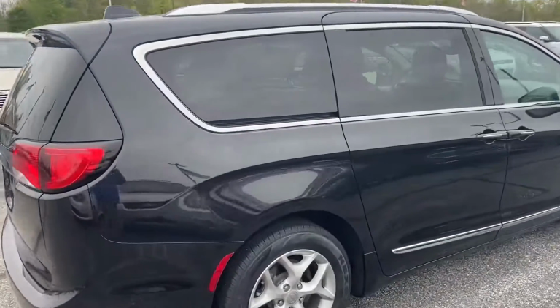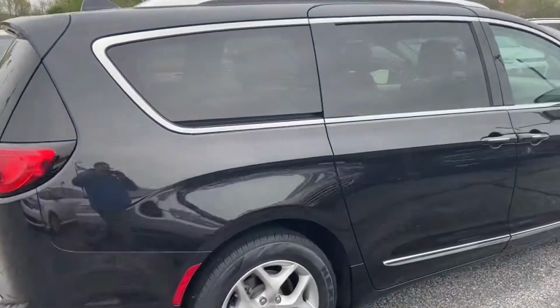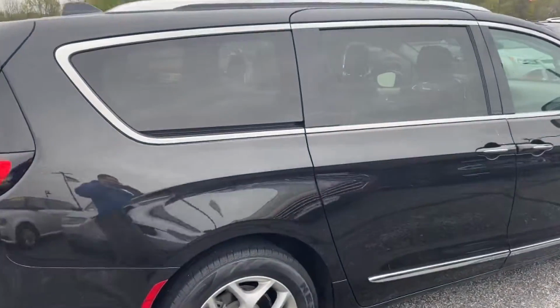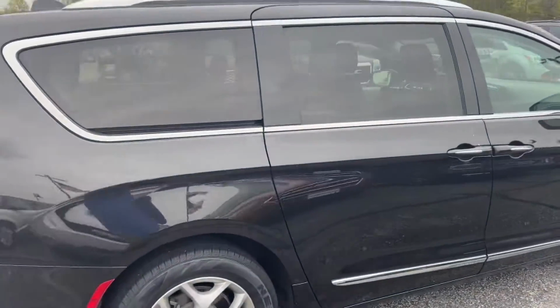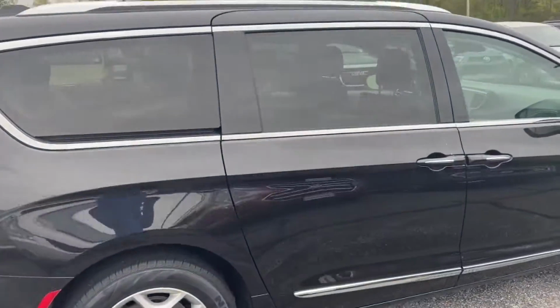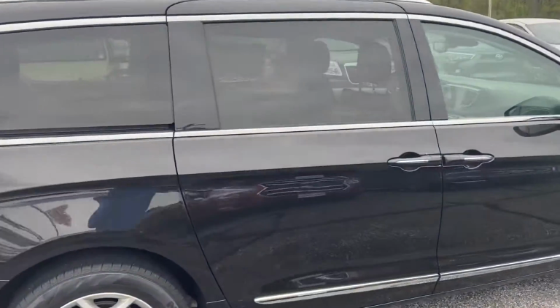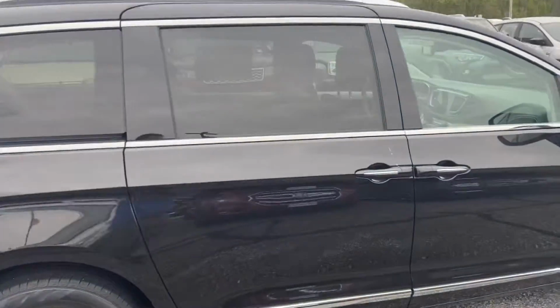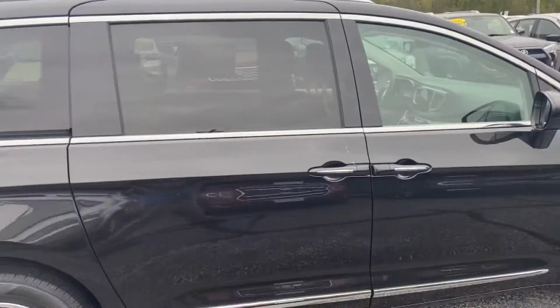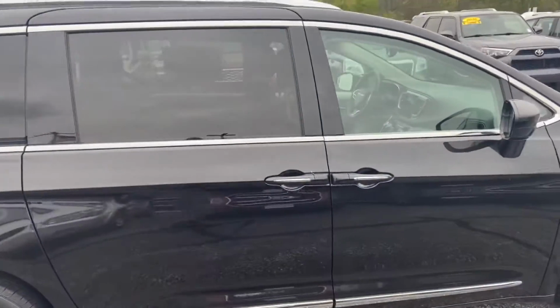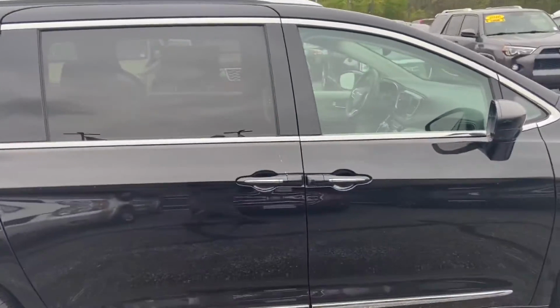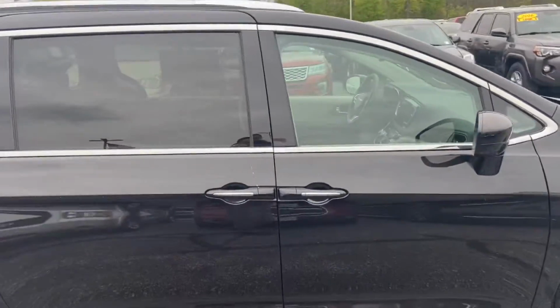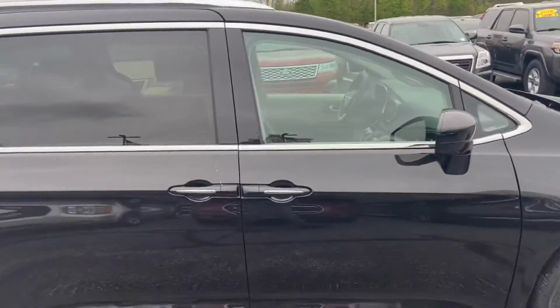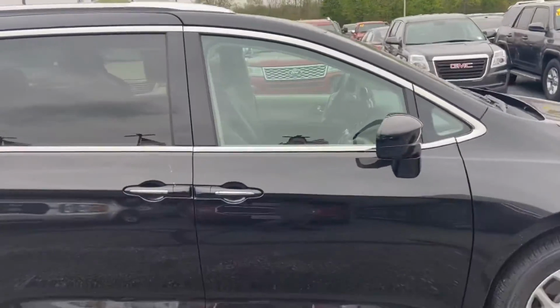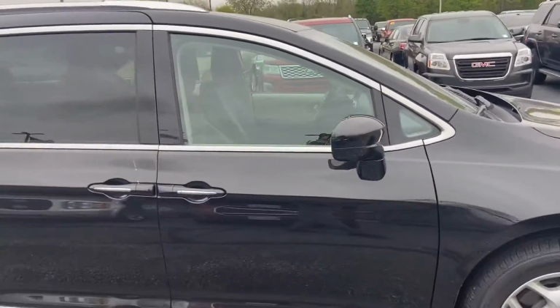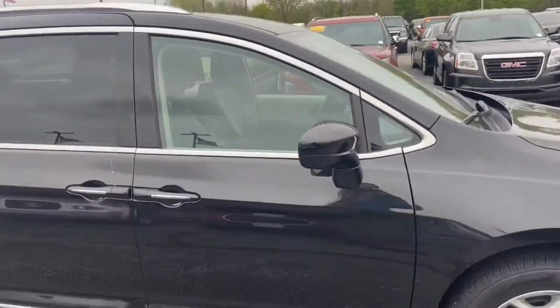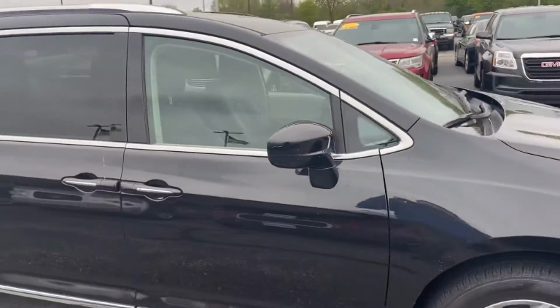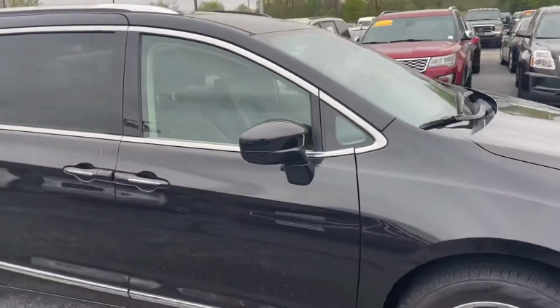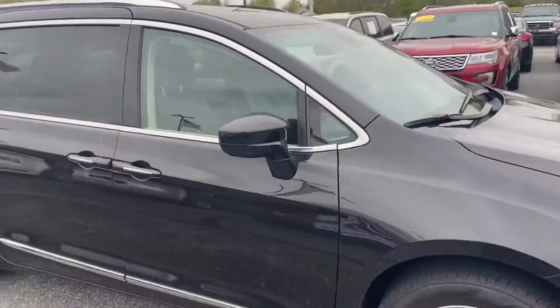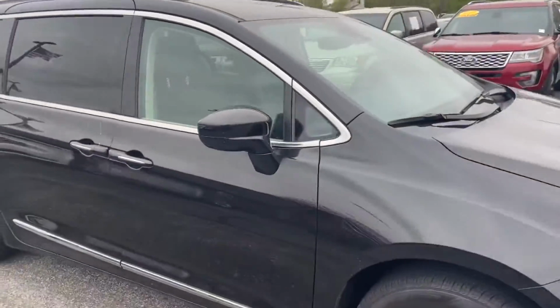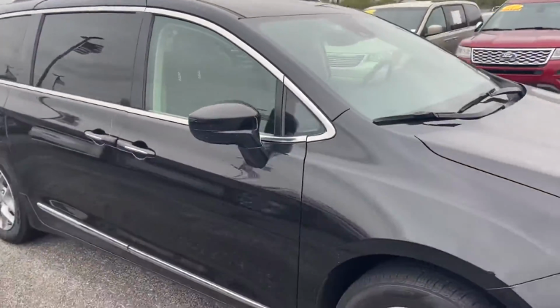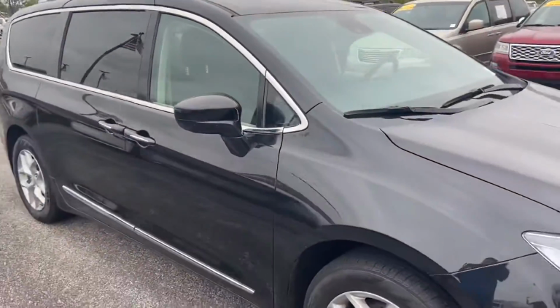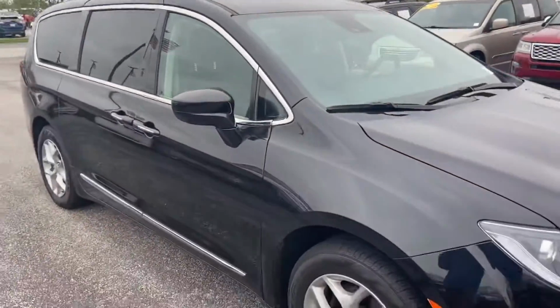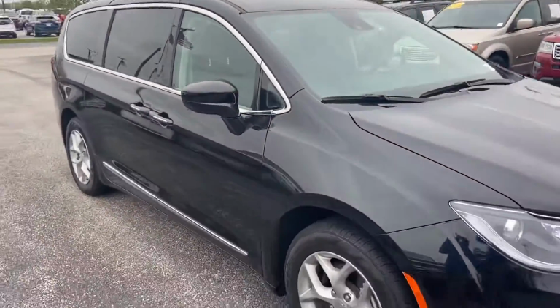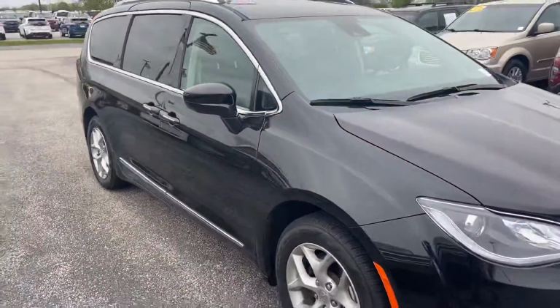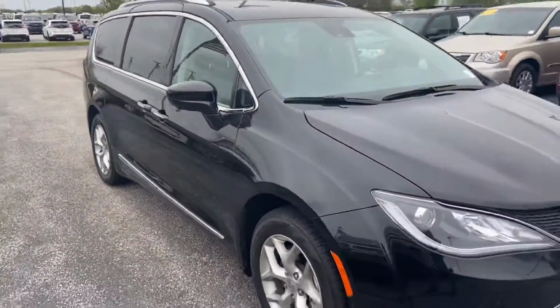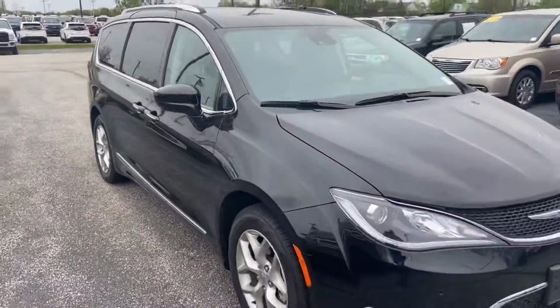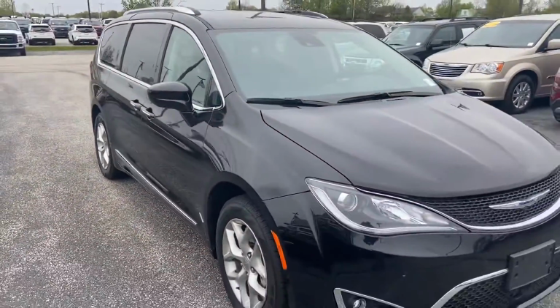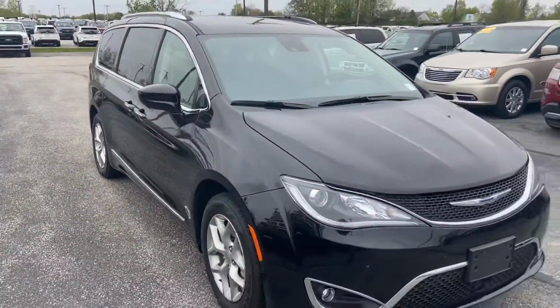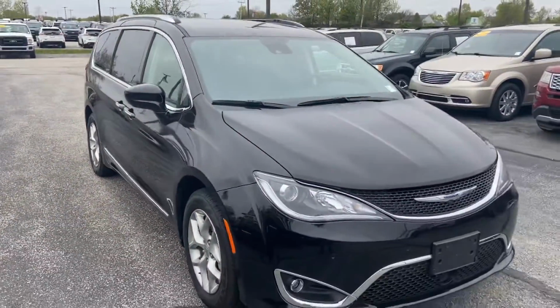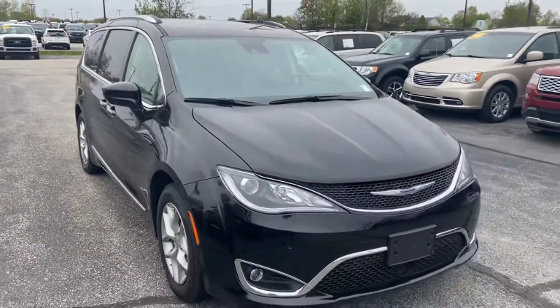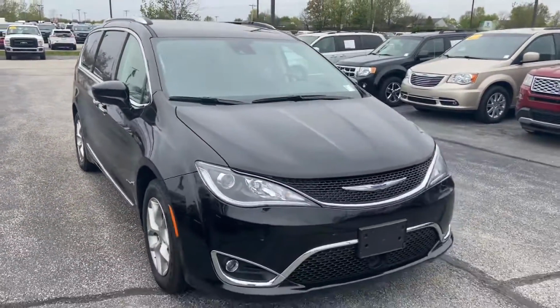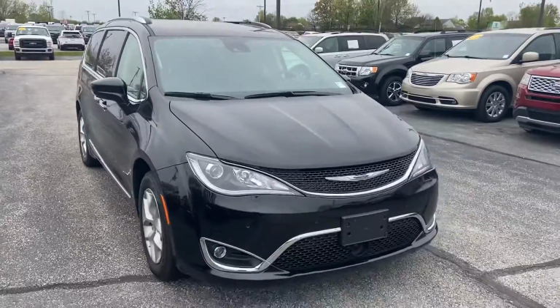Again, this is the 2019 Chrysler Pacifica. My name is Steve Angle at Bill Estes Ford. 317-852-2231.